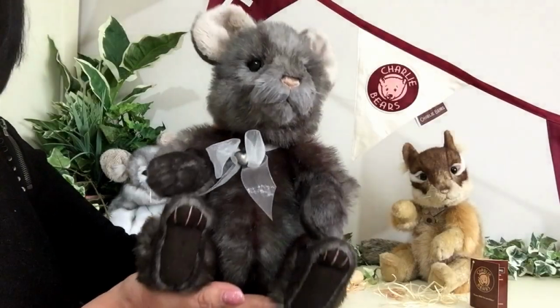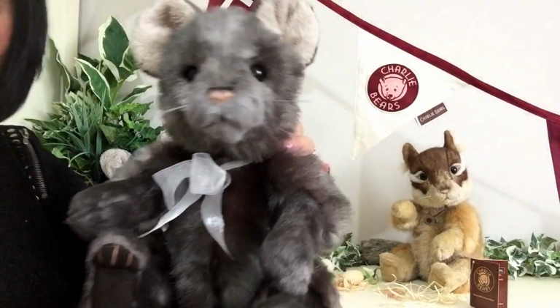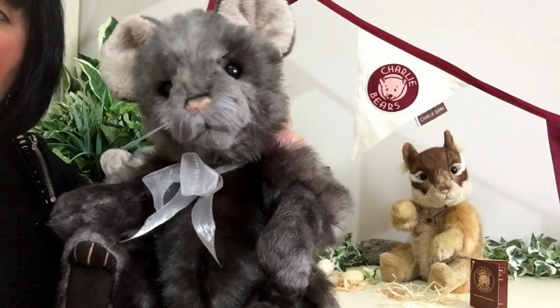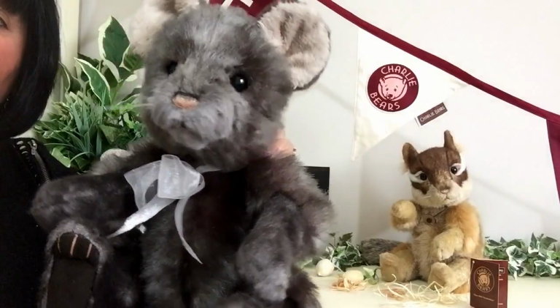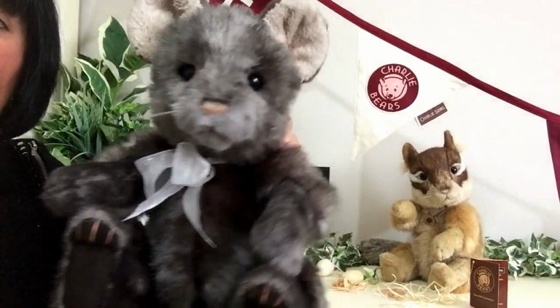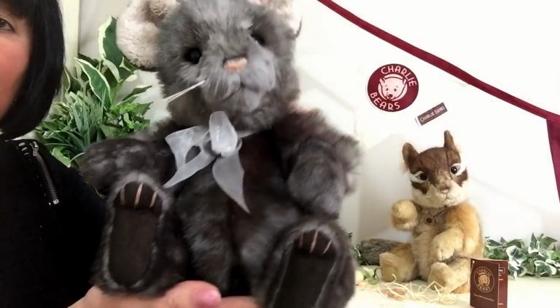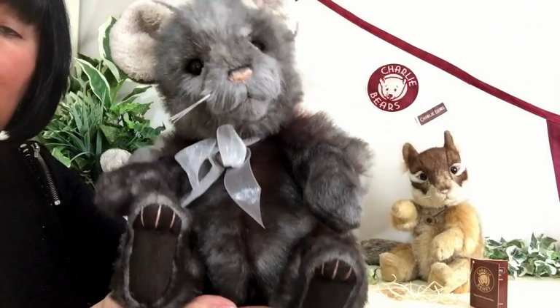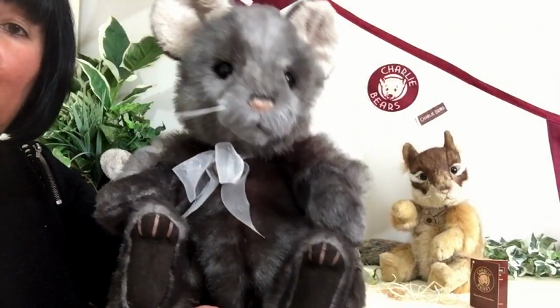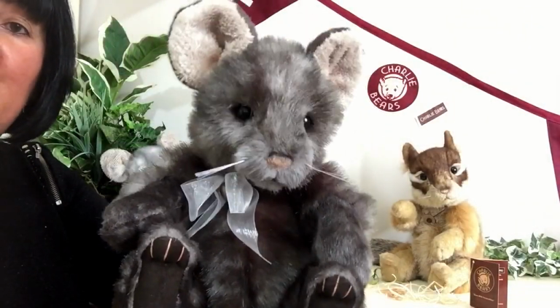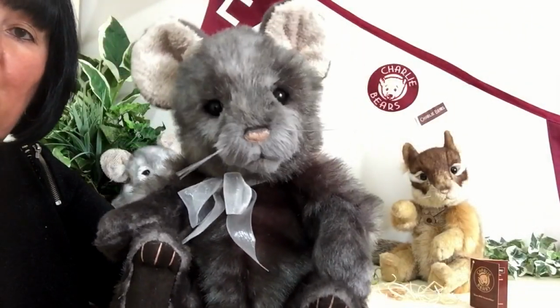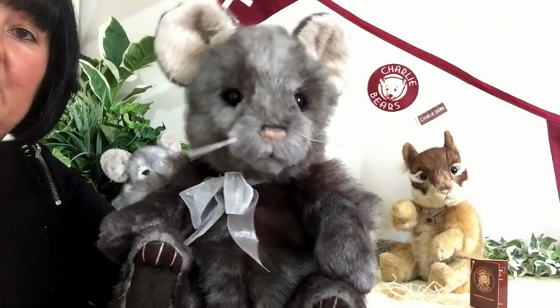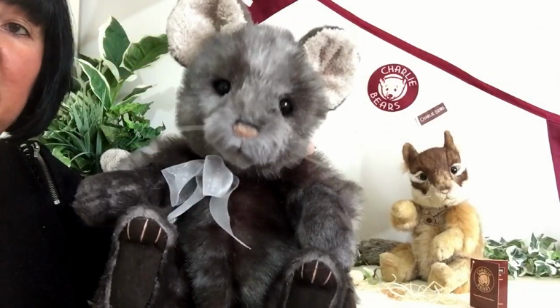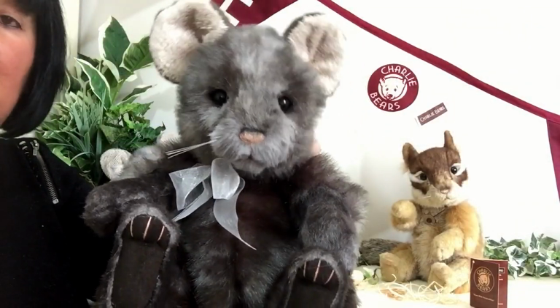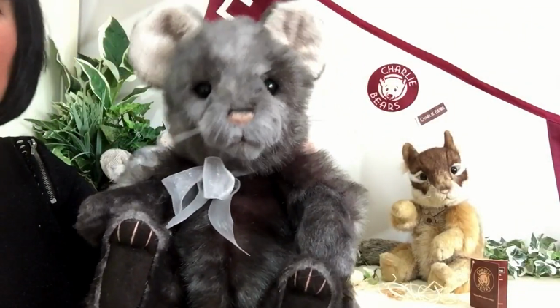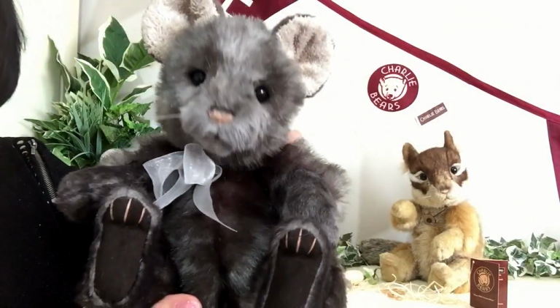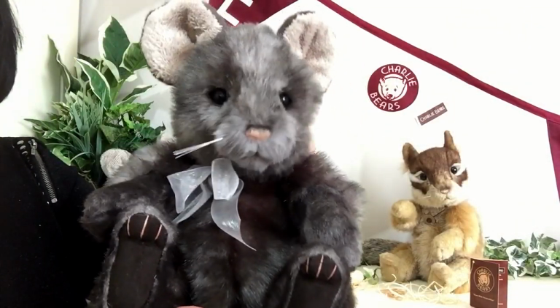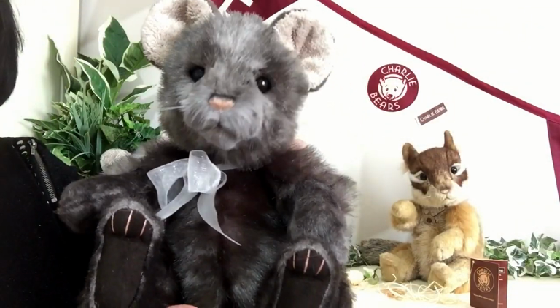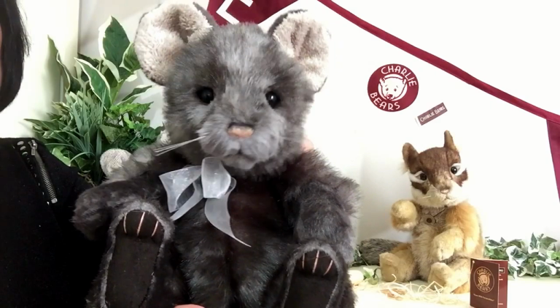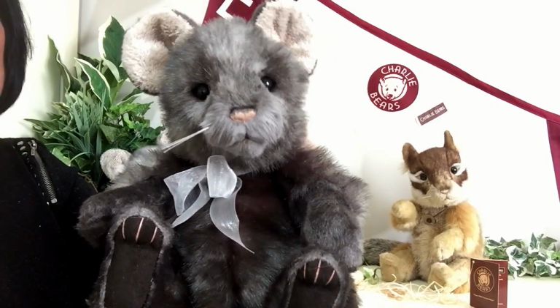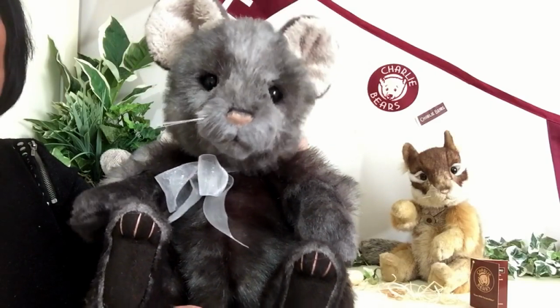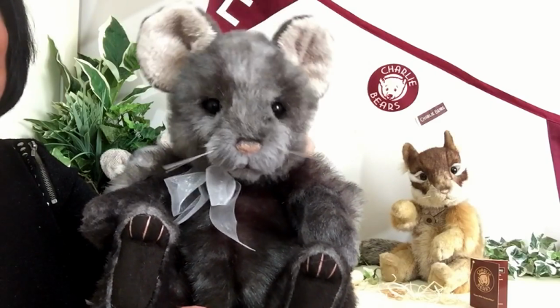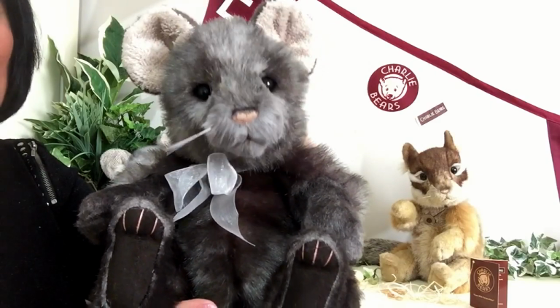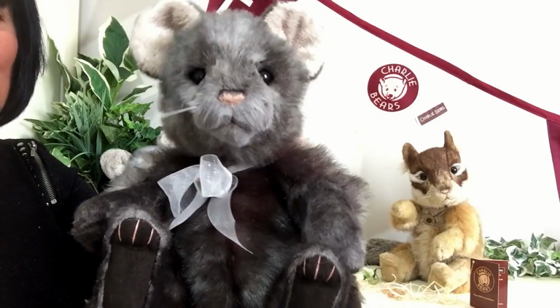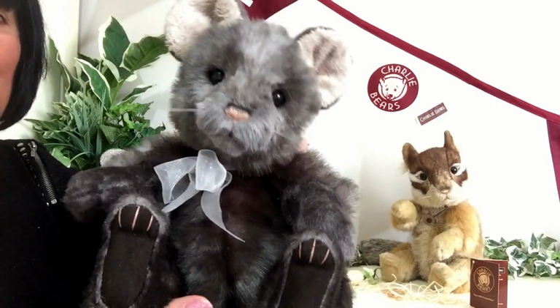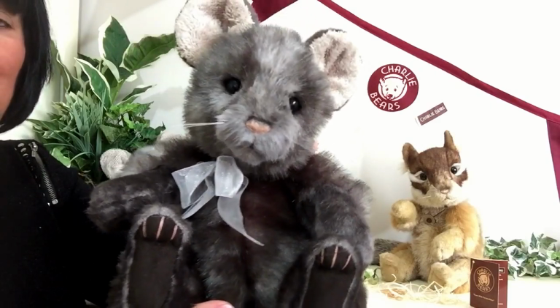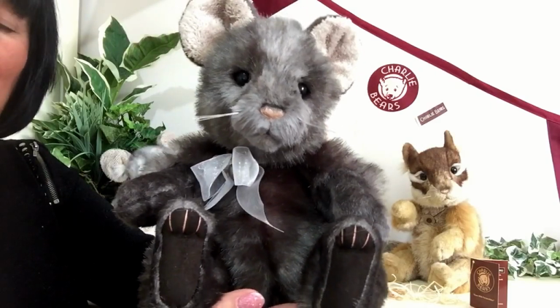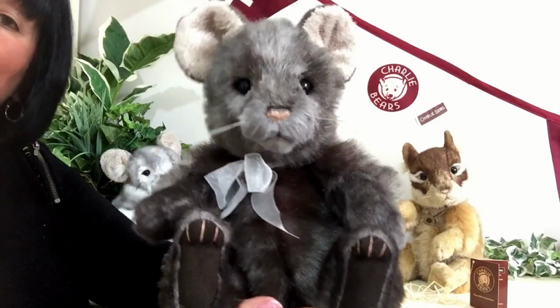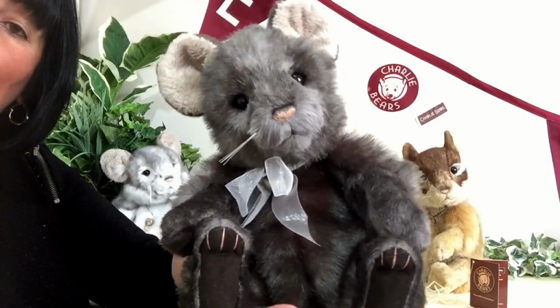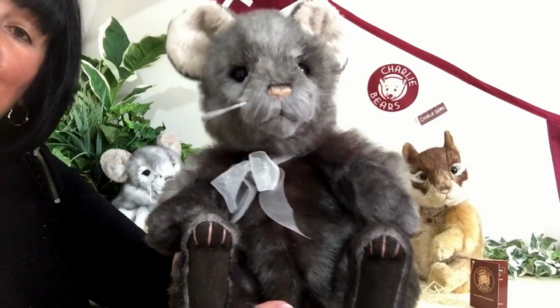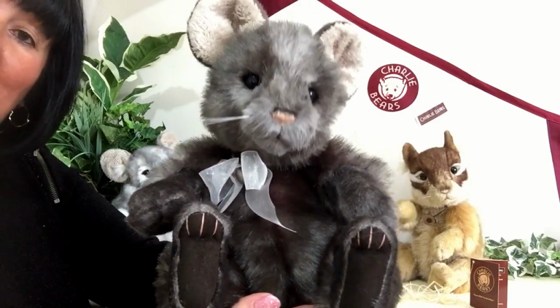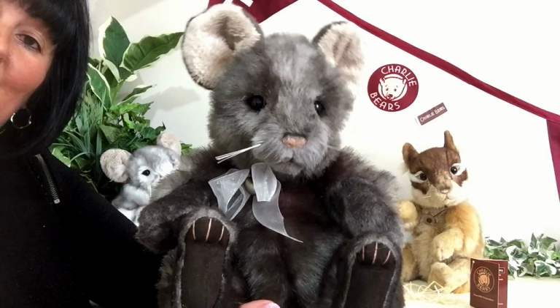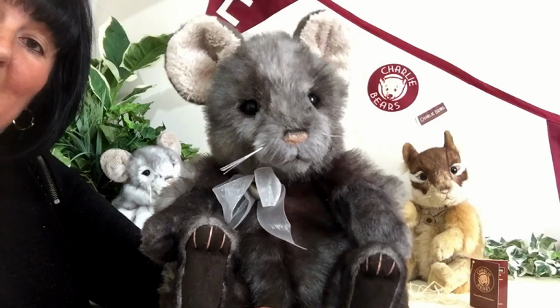So if you'd like to get hold of a Templeton, please visit my website at www.magpies-gifts.co.uk. Thanks for watching and bye for now.